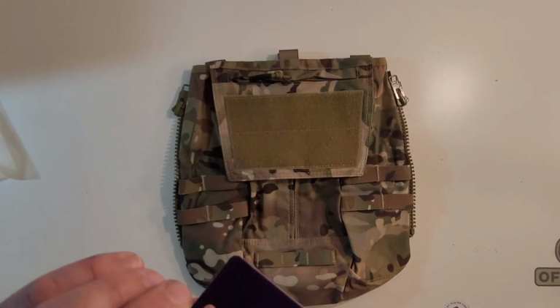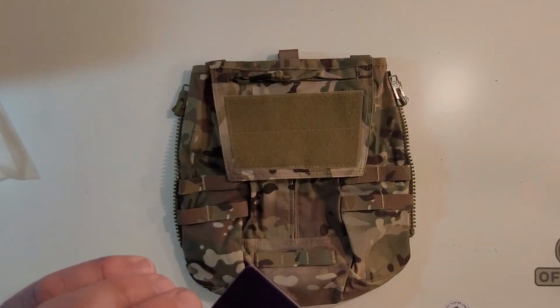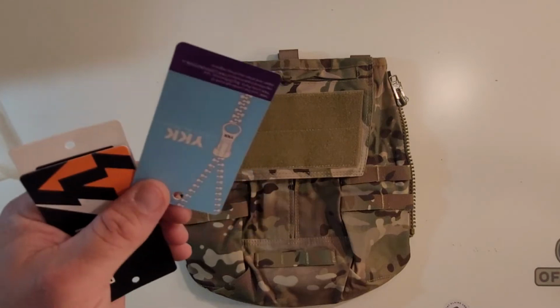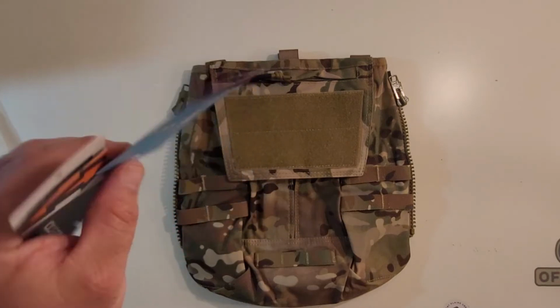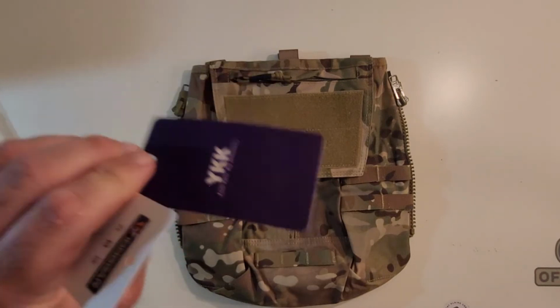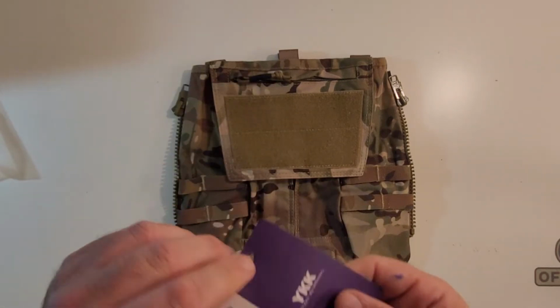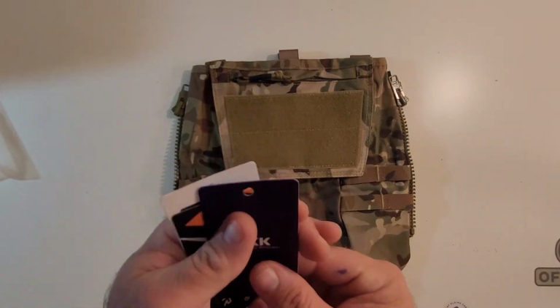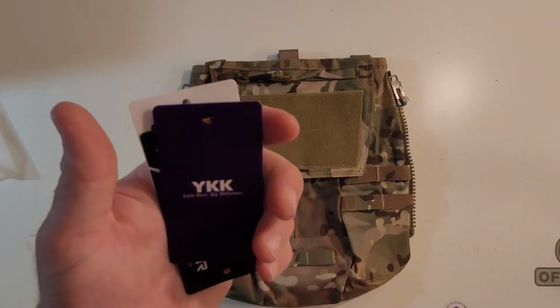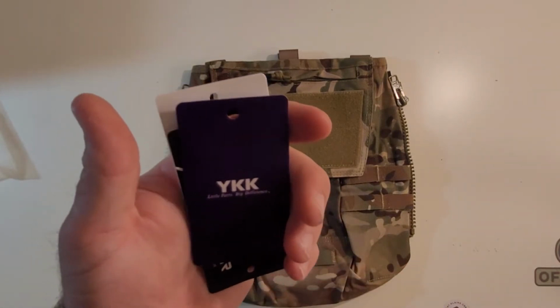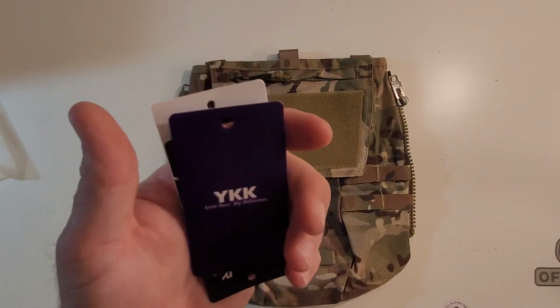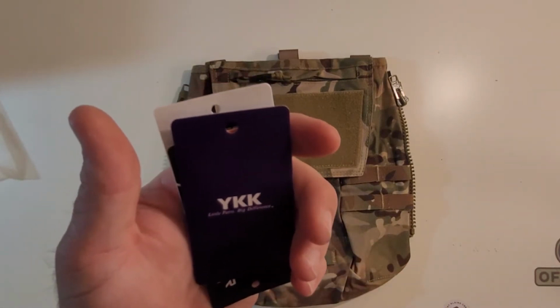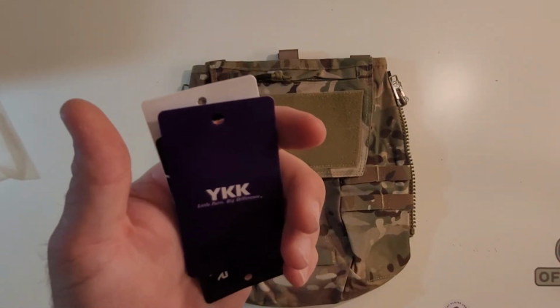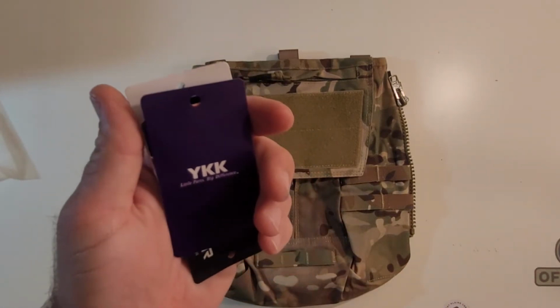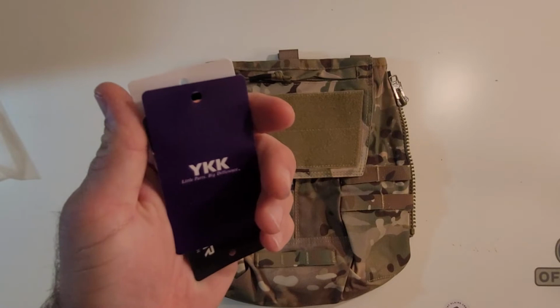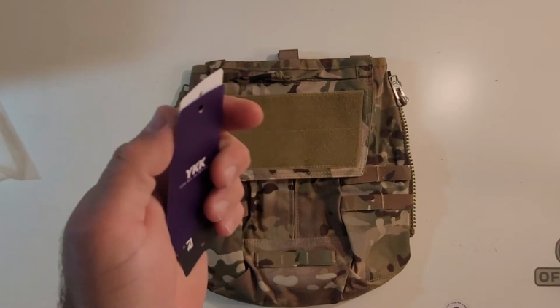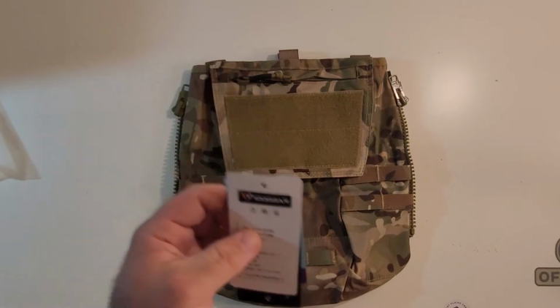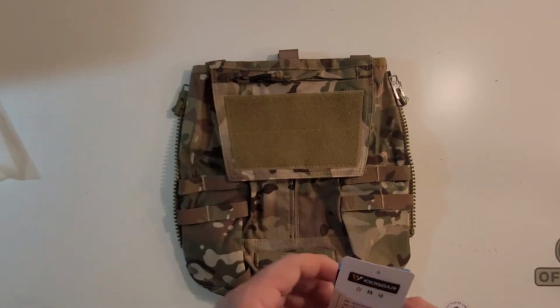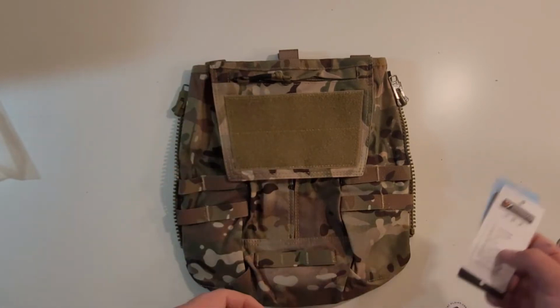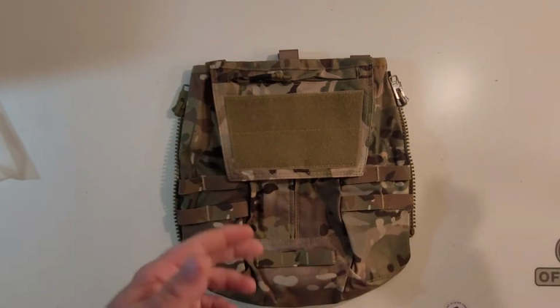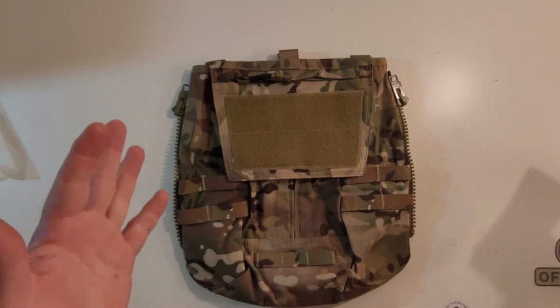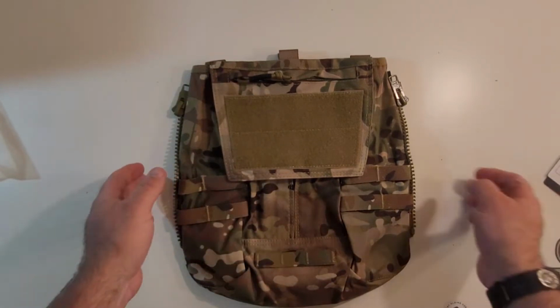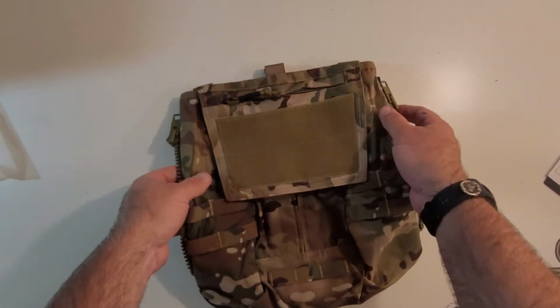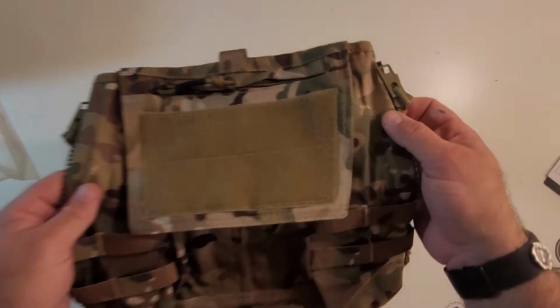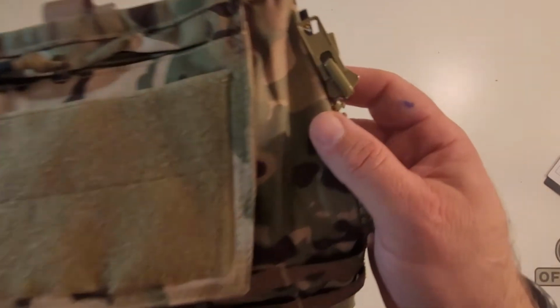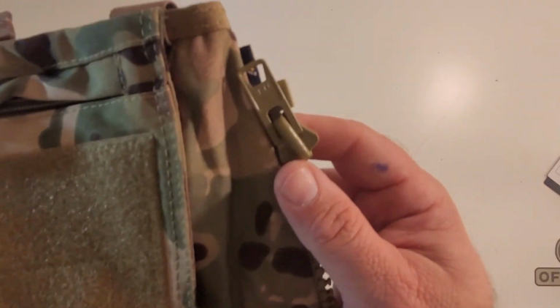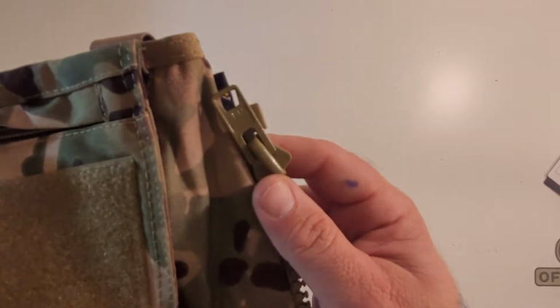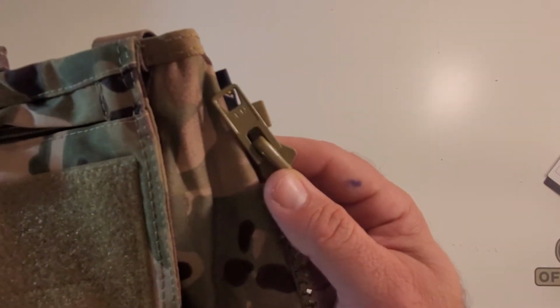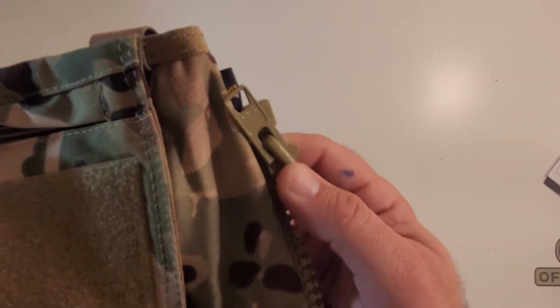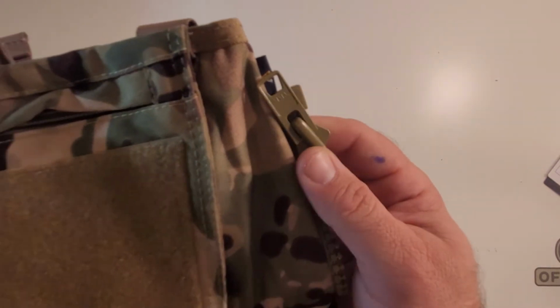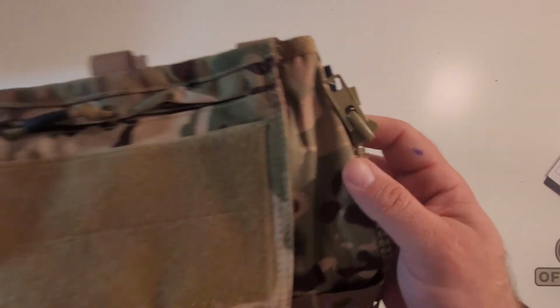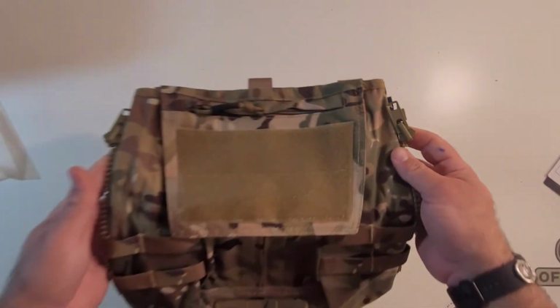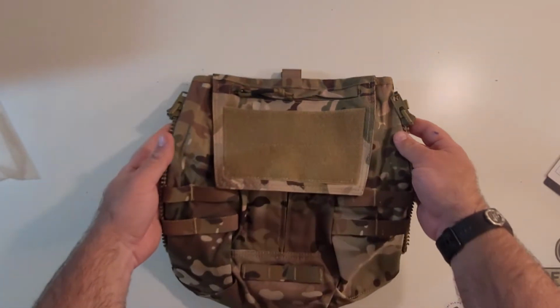It also has a tag that says these use real YKK zippers. I was a little skeptical, but the zippers do have YKK markings on them, so maybe they are YKK zippers.